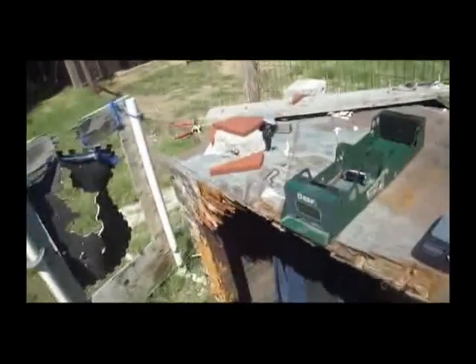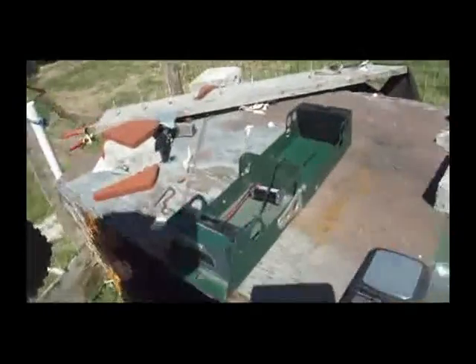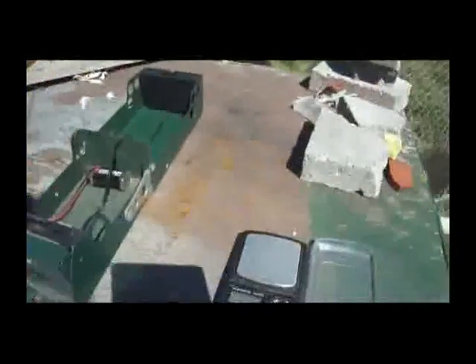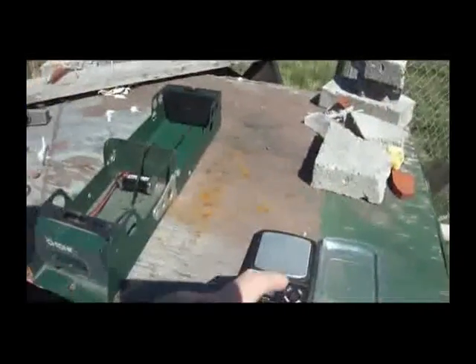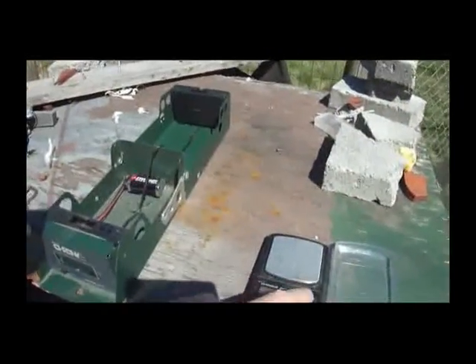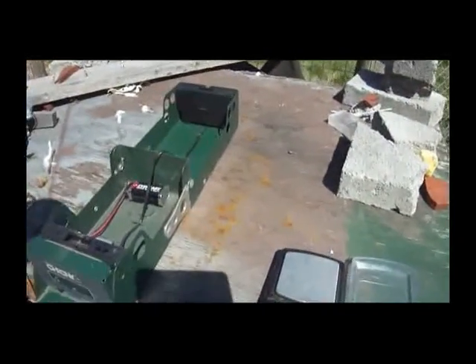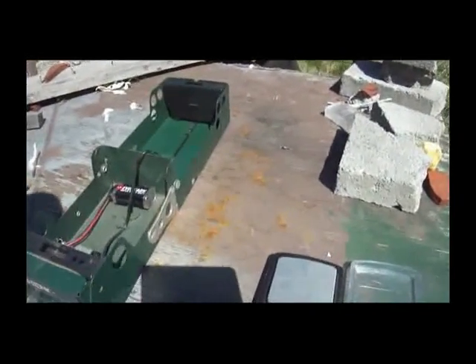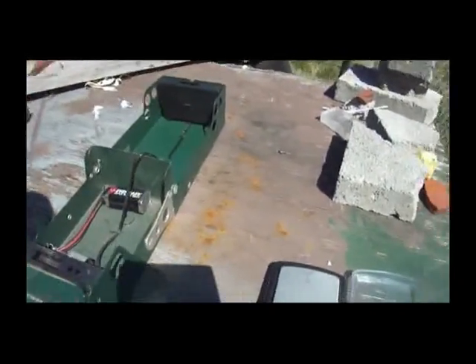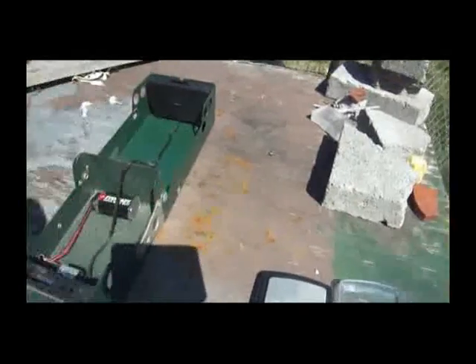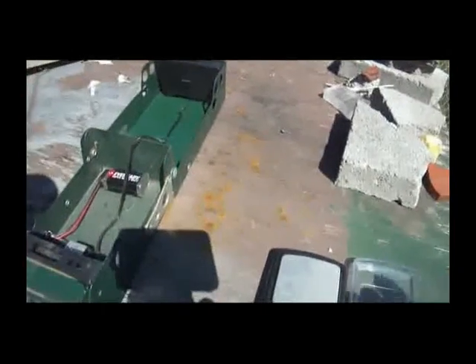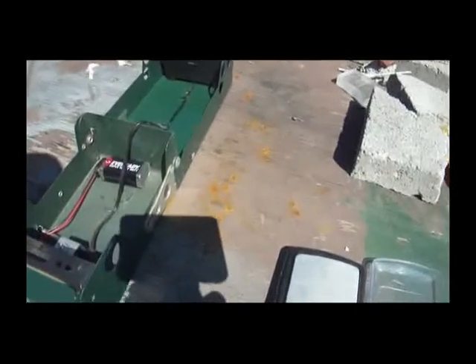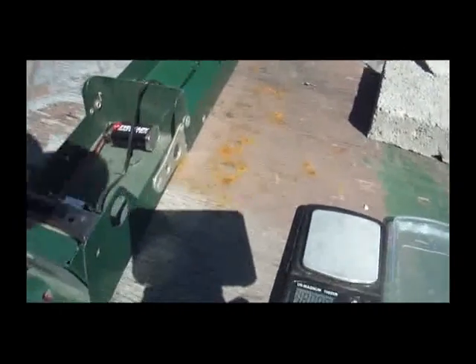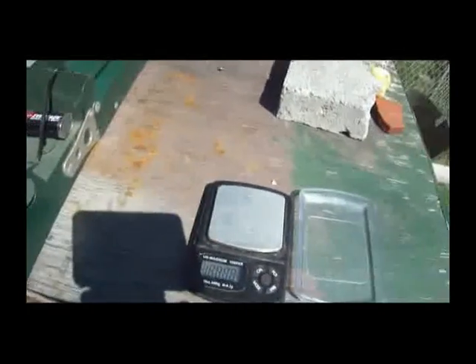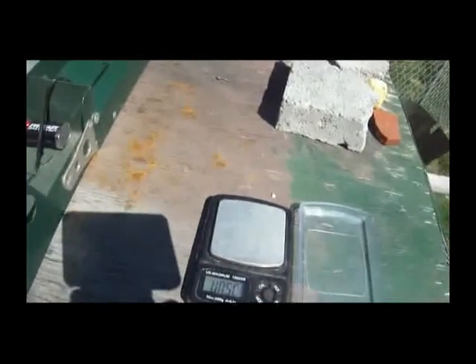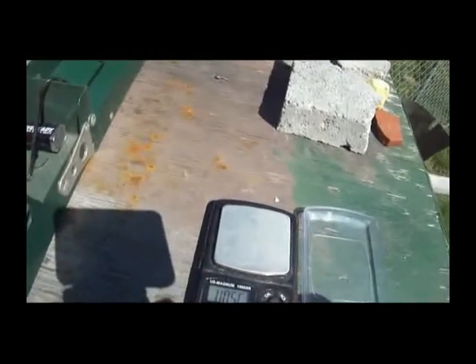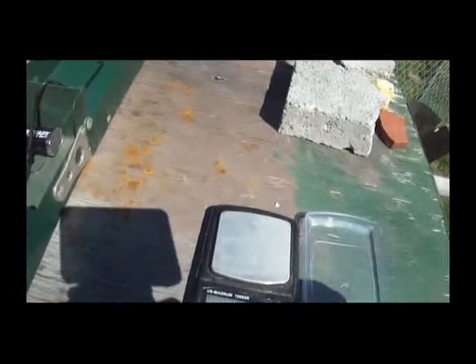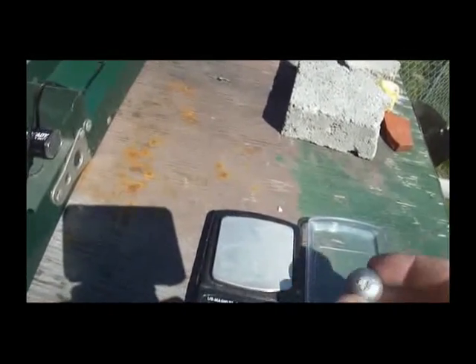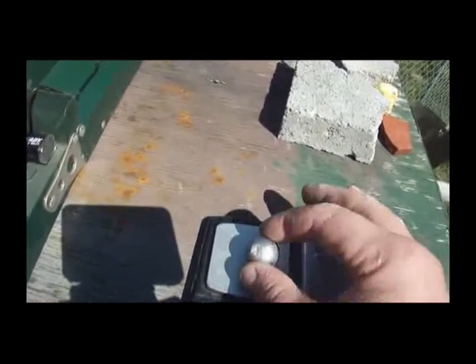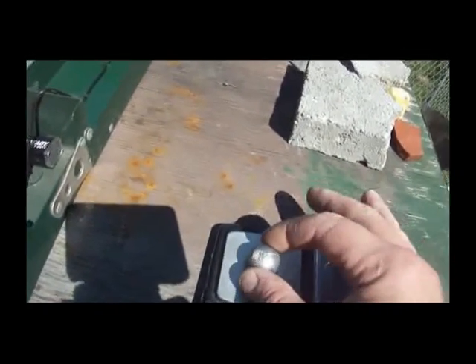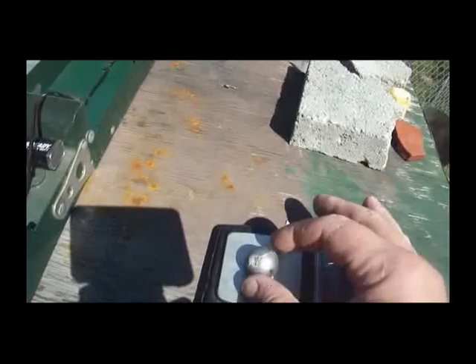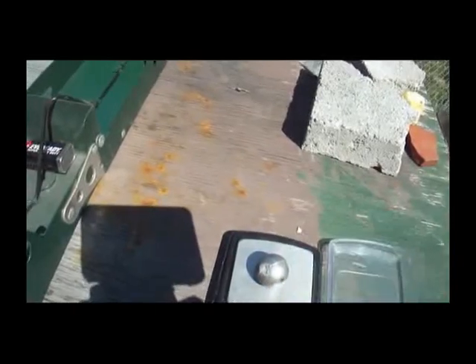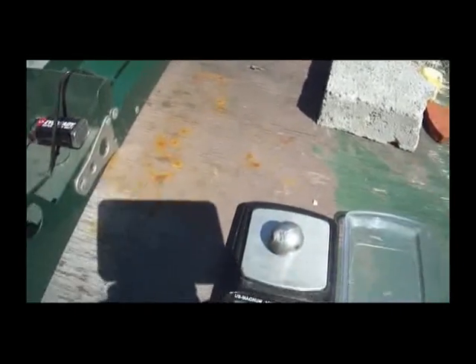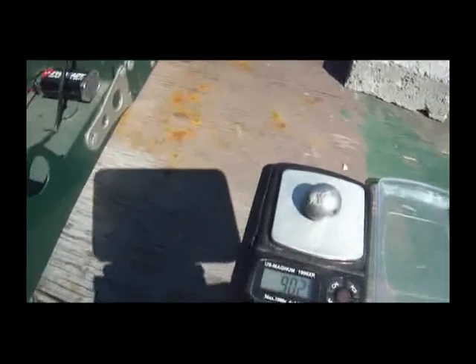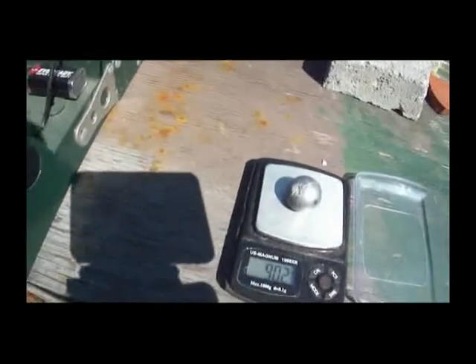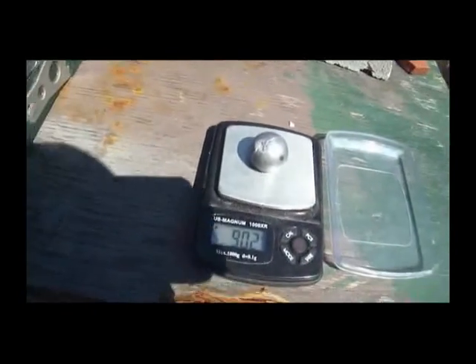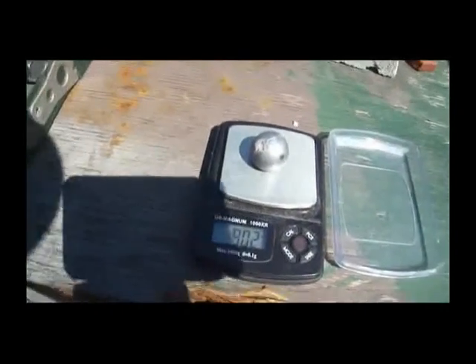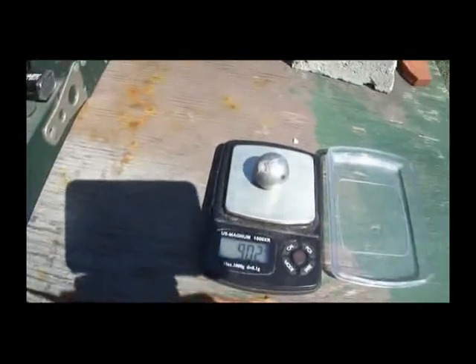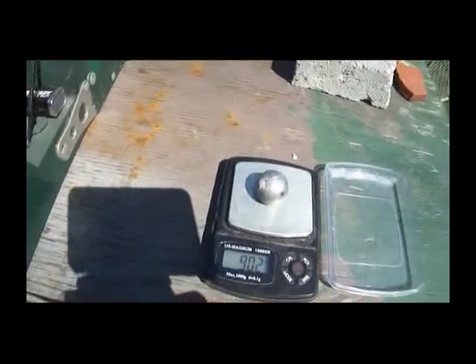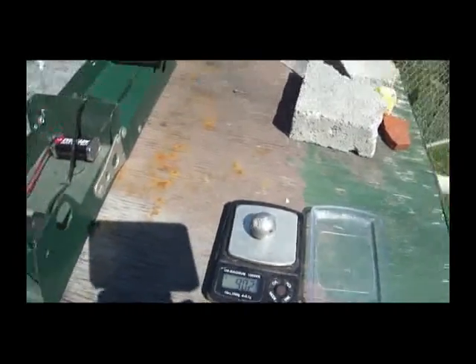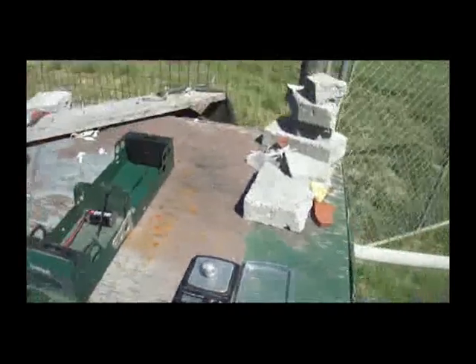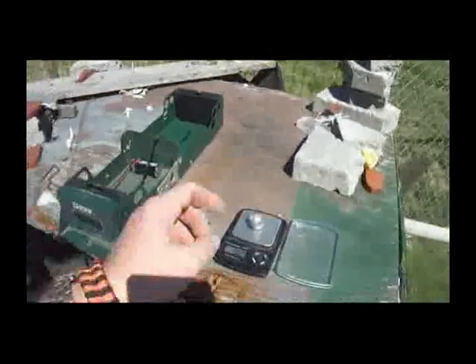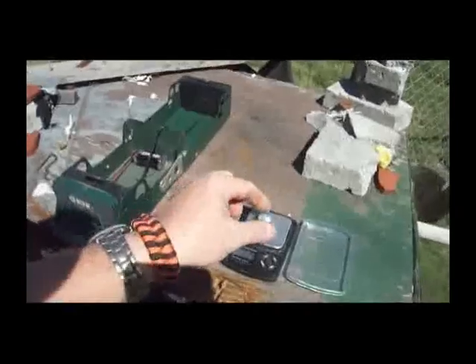Alright, so I have a scale right here and we'll let it zero. This is 902, but we'll go ahead and call it 900.